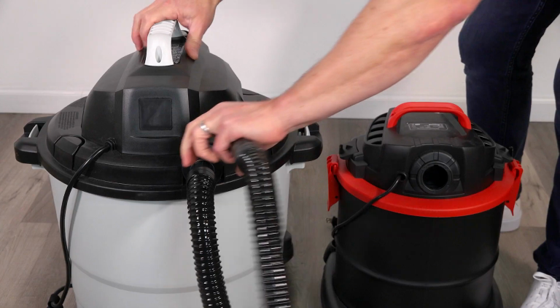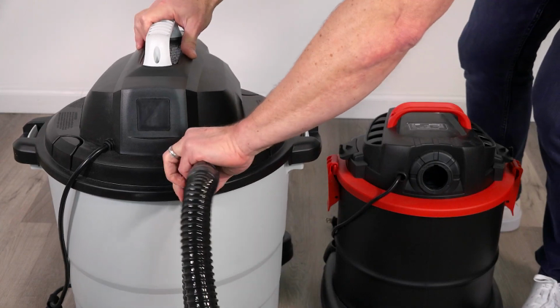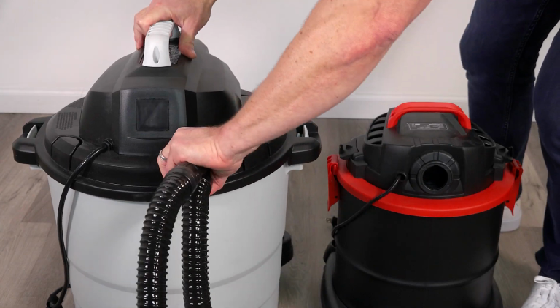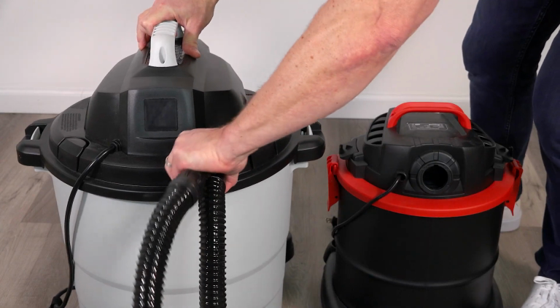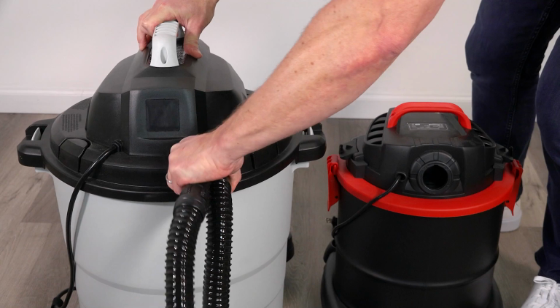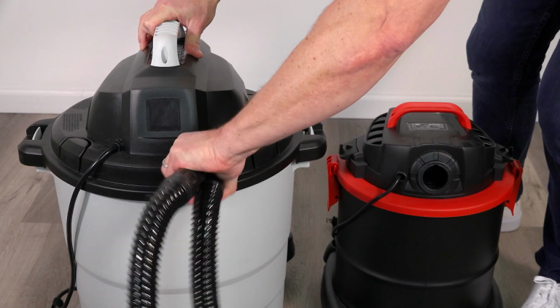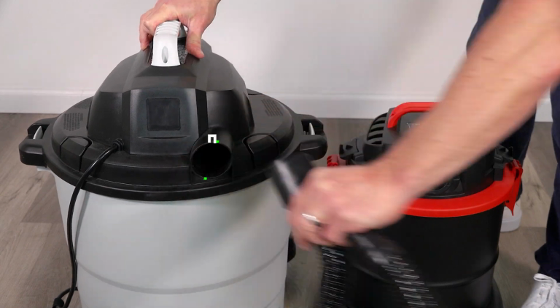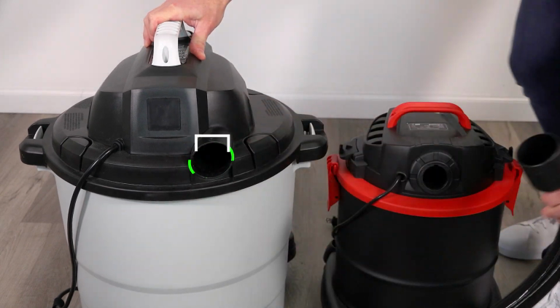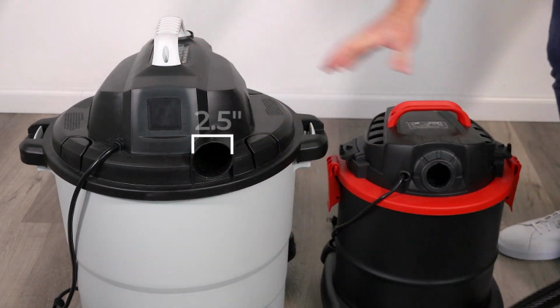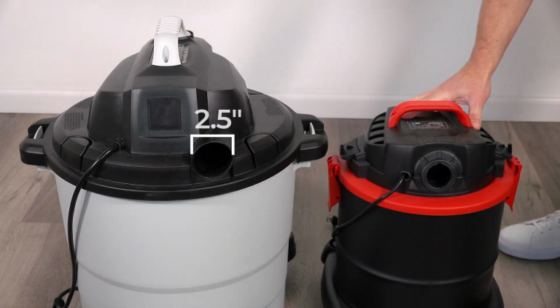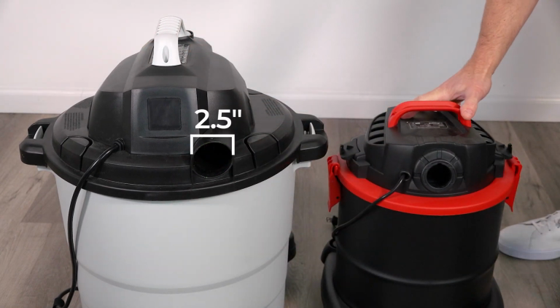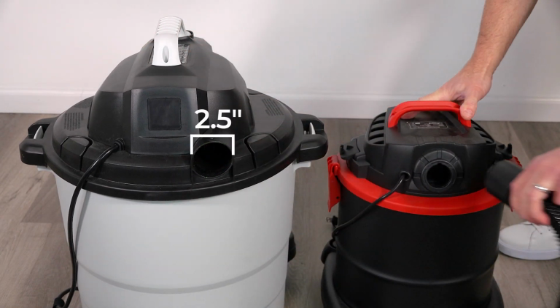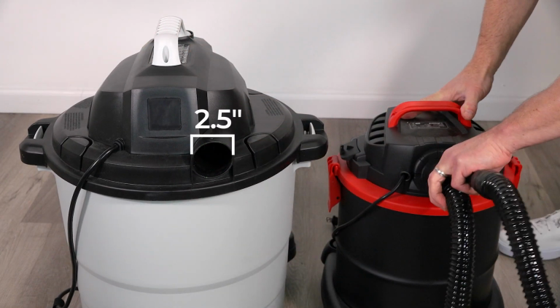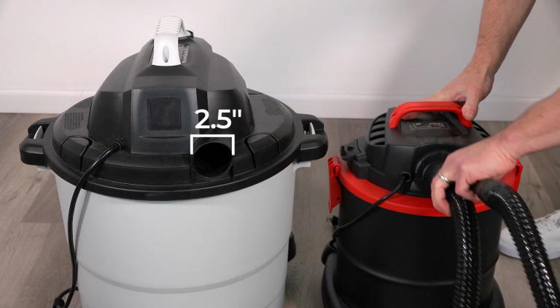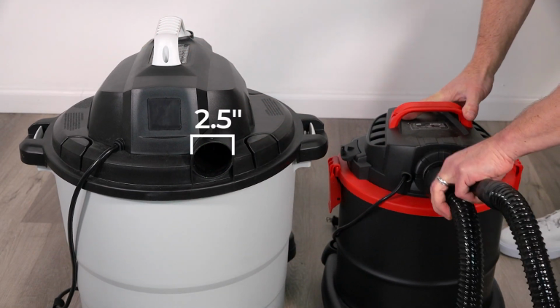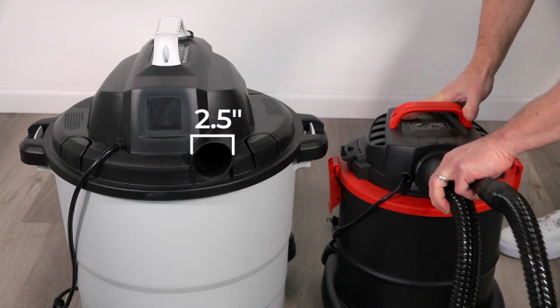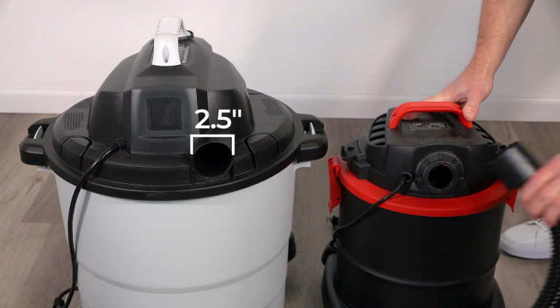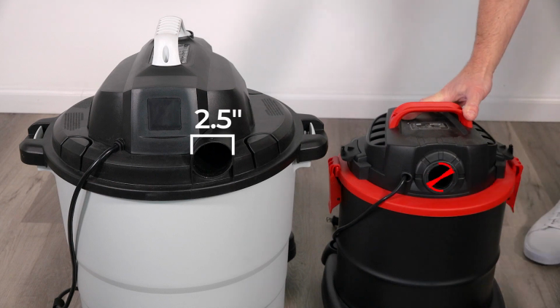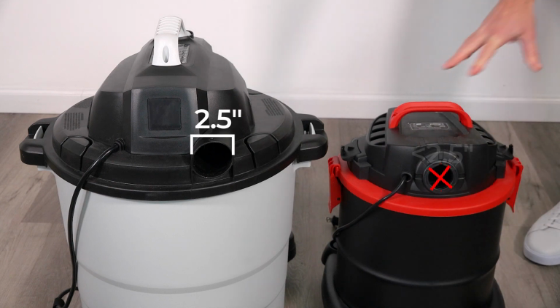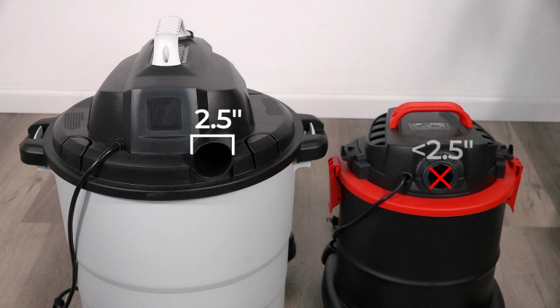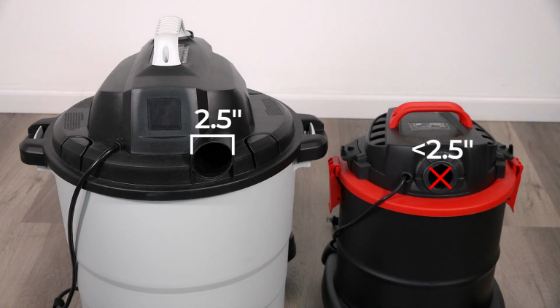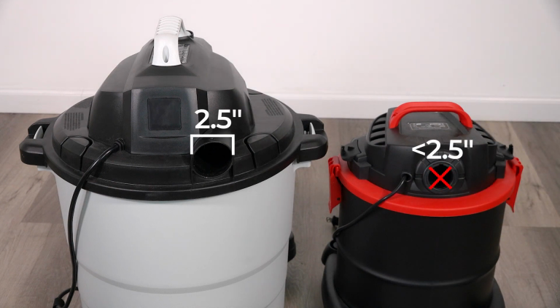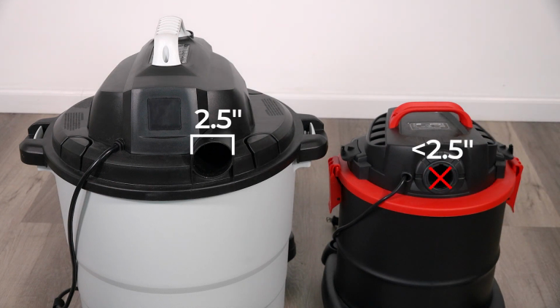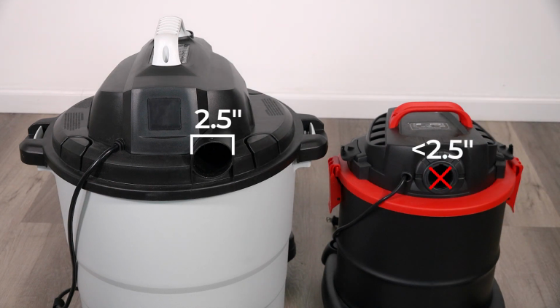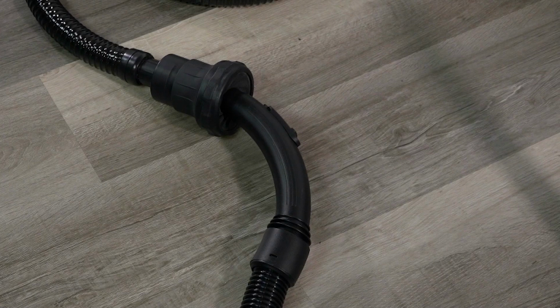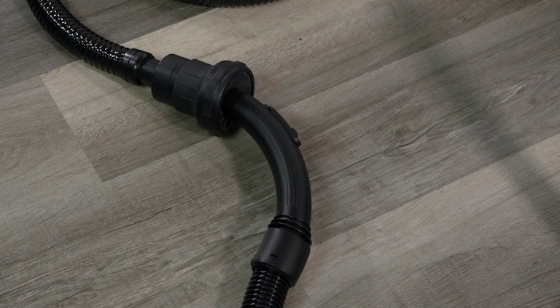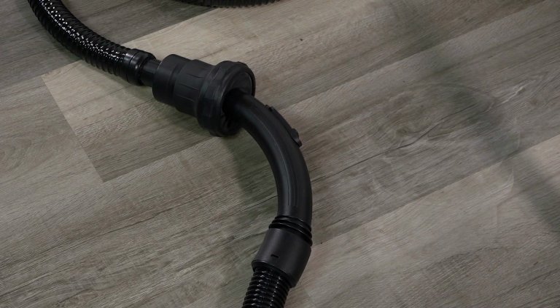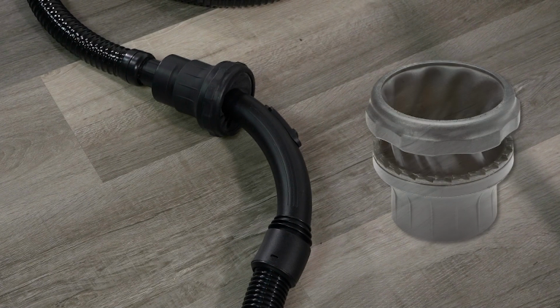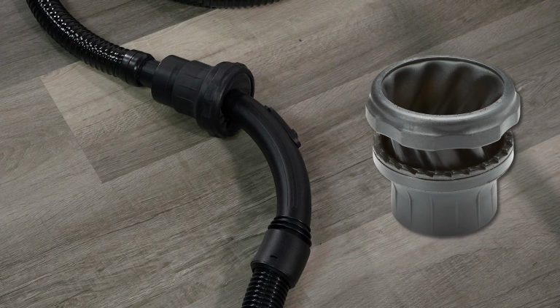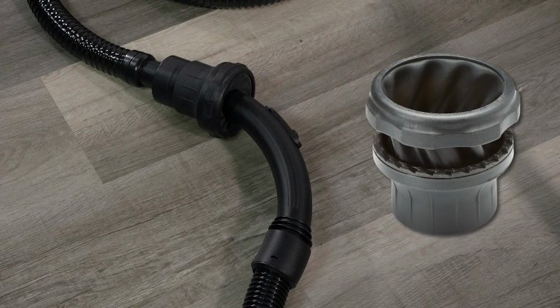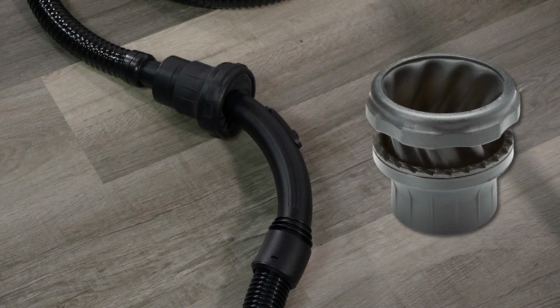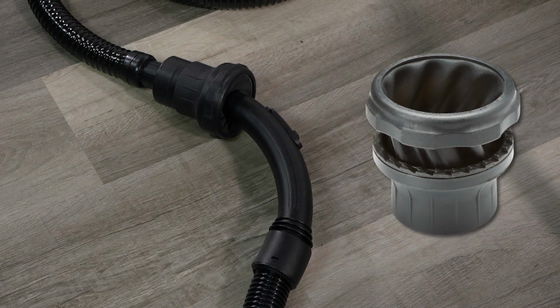AirSled Hoverblades naturally work with two-and-a-half-inch blower ports. However, there are shop vacuum models with smaller blower ports which are incompatible with the Hoverblade 60-inch lead hose. For those models, AirSled offers a universal iris adapter.